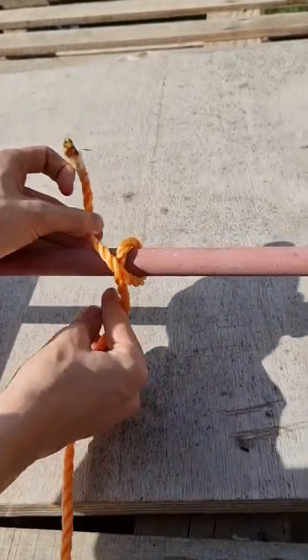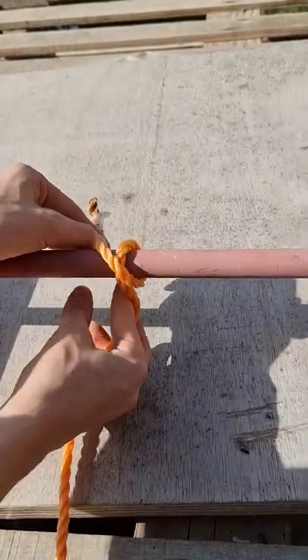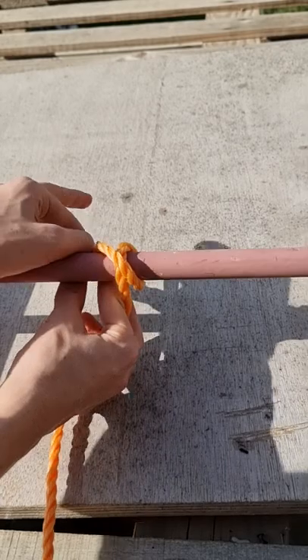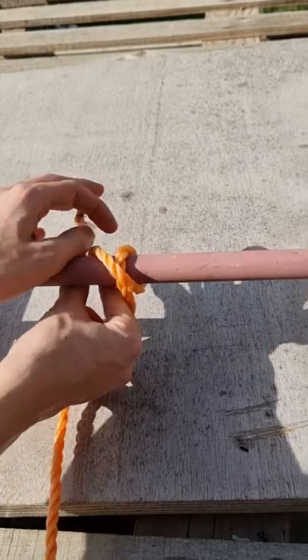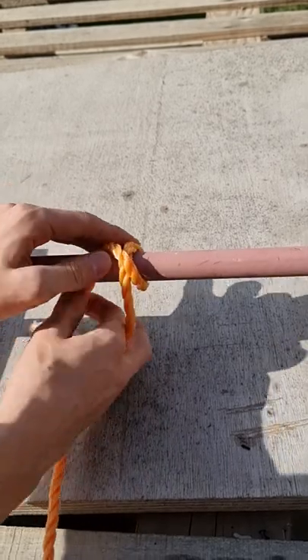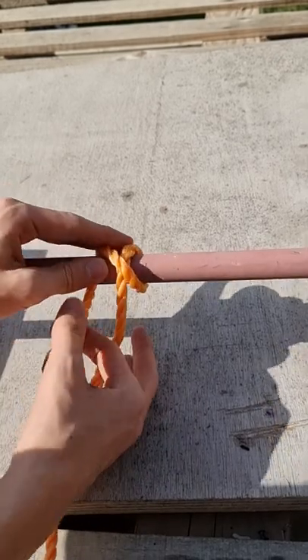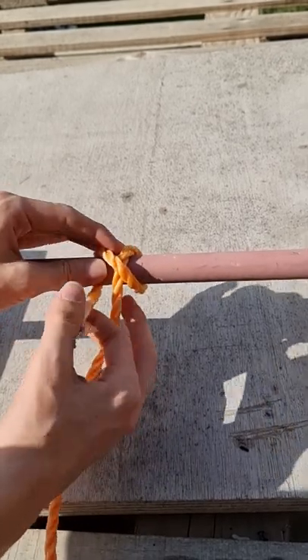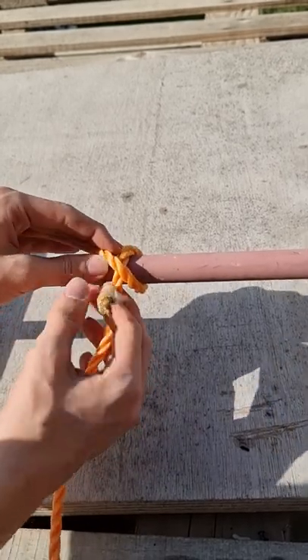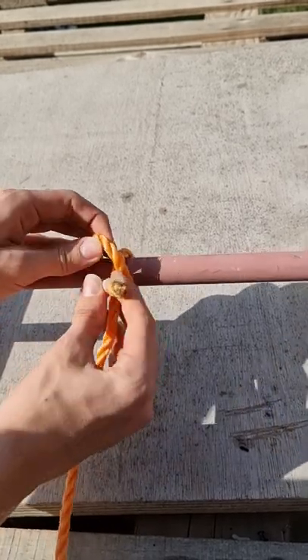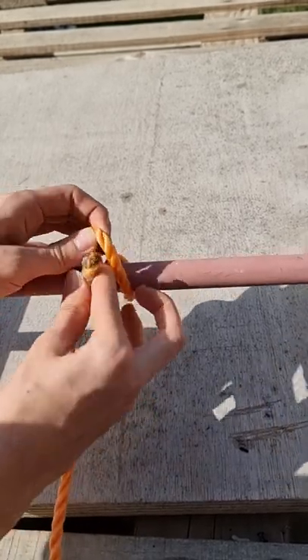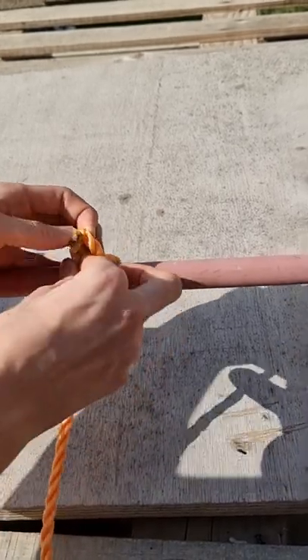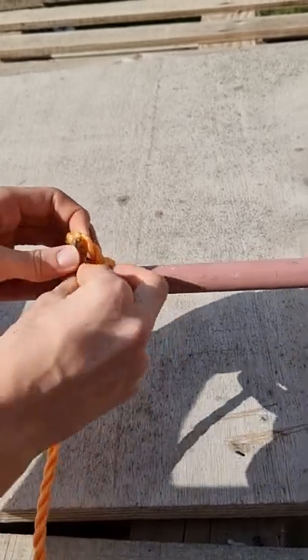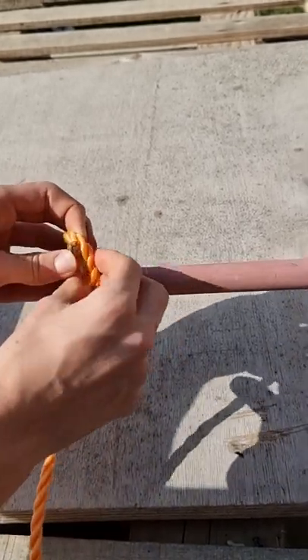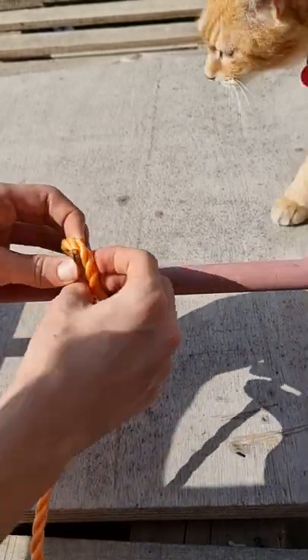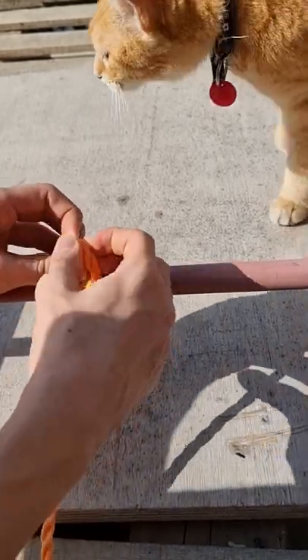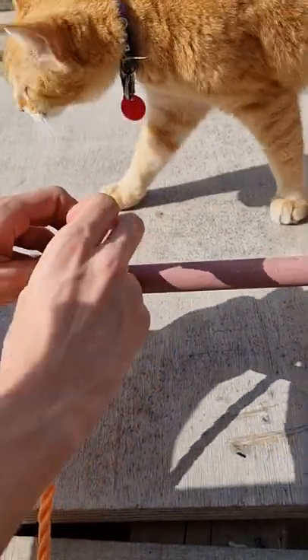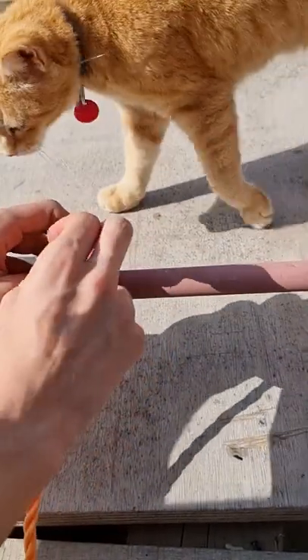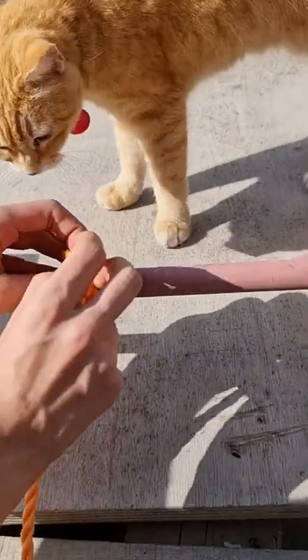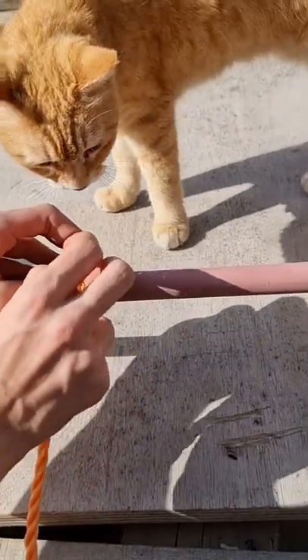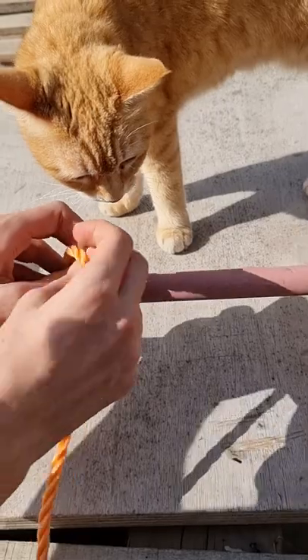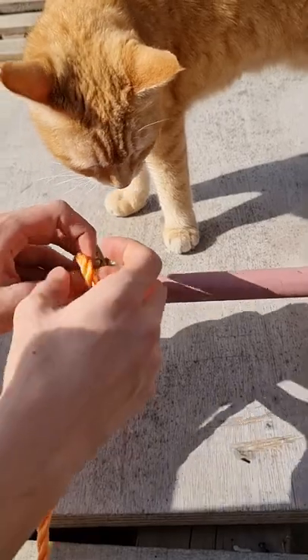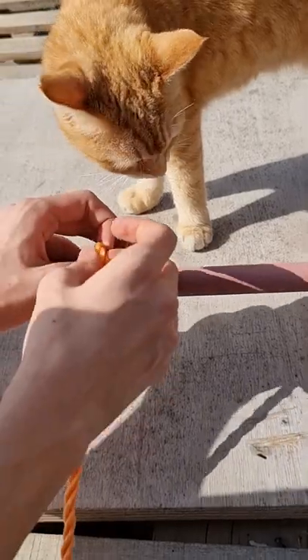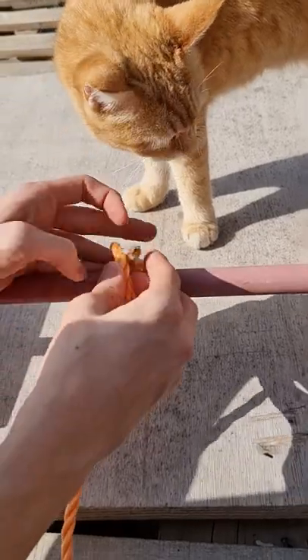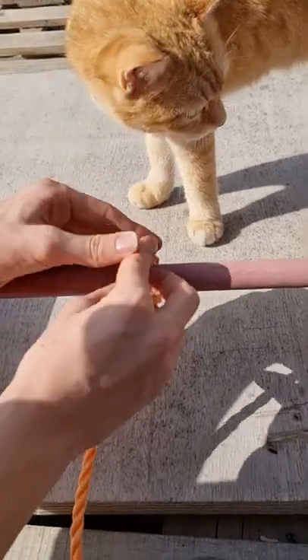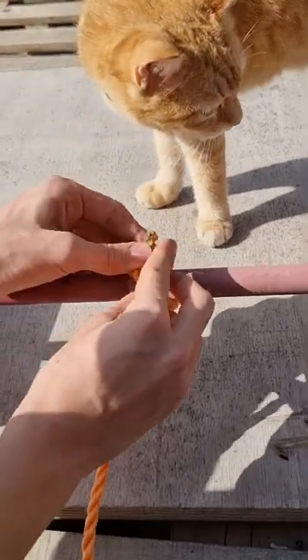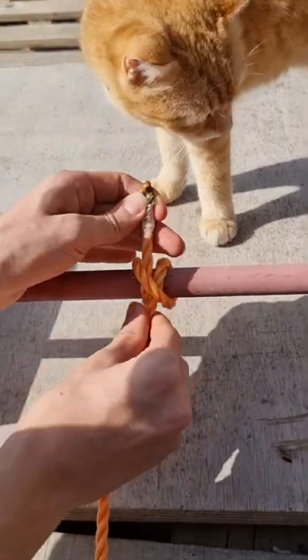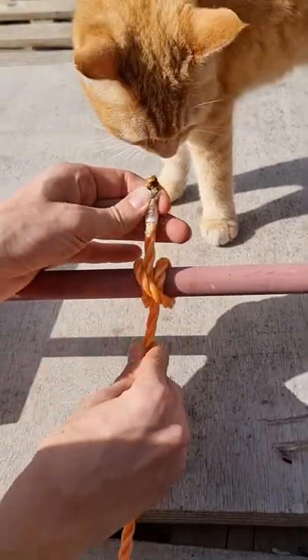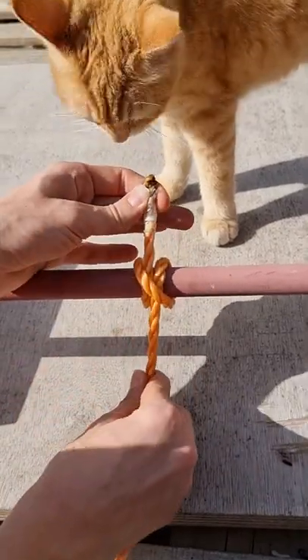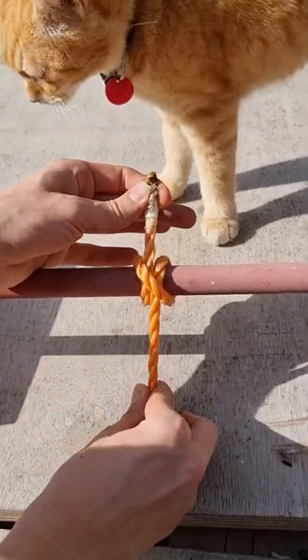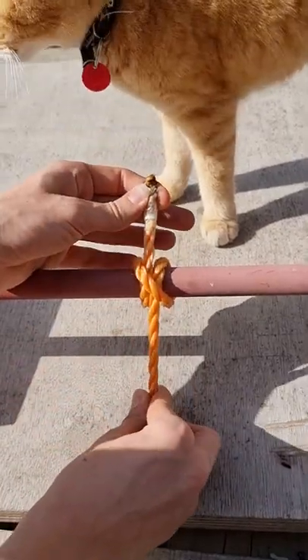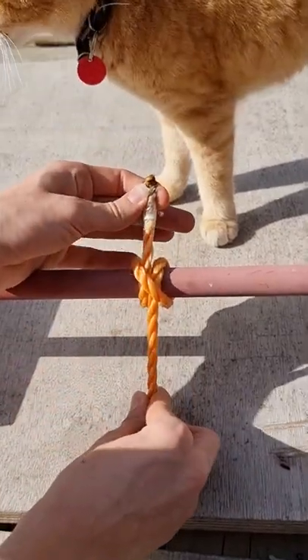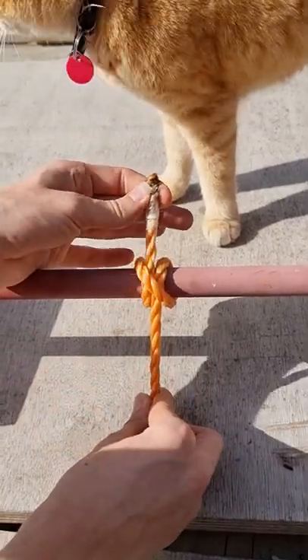You then put it underneath the pole, and you then push it through the top rope and pull it tight, and you've got a clove hitch knot.